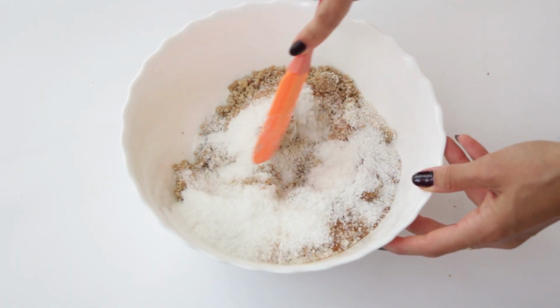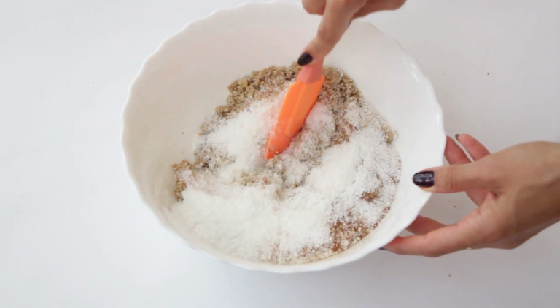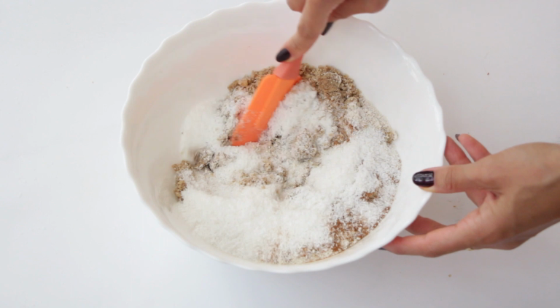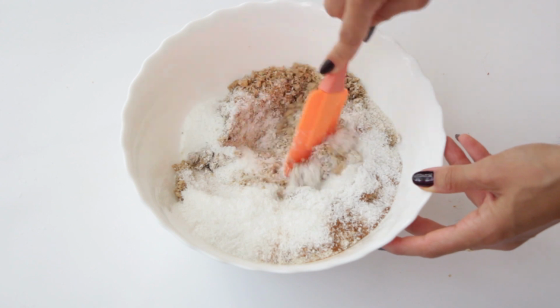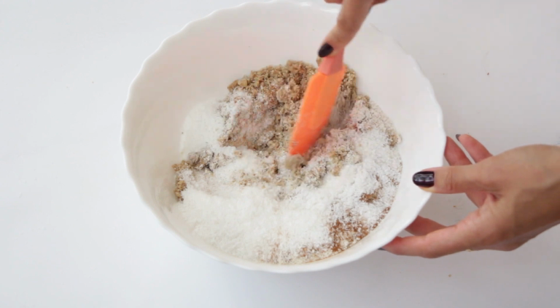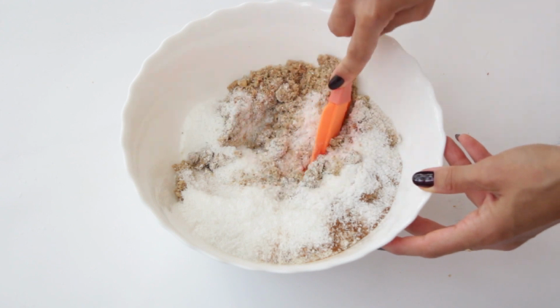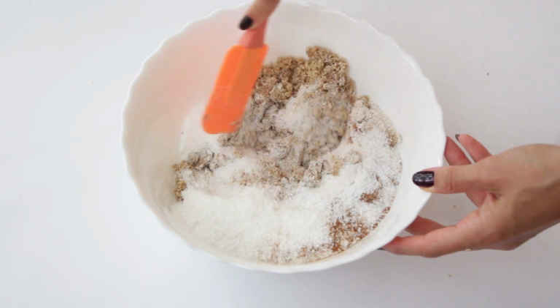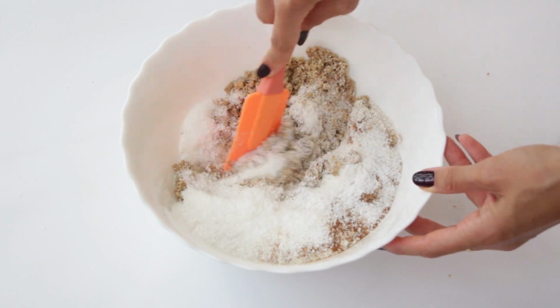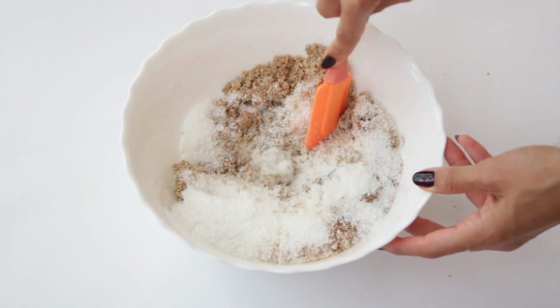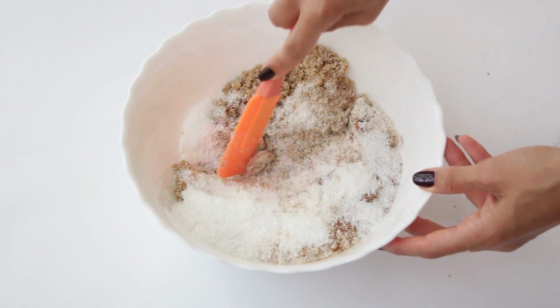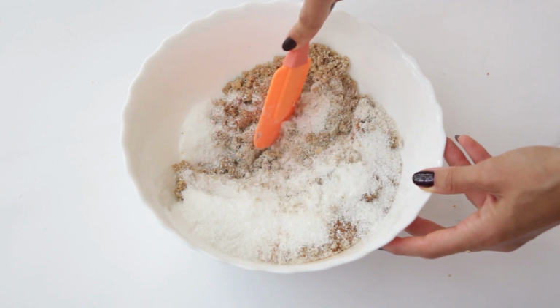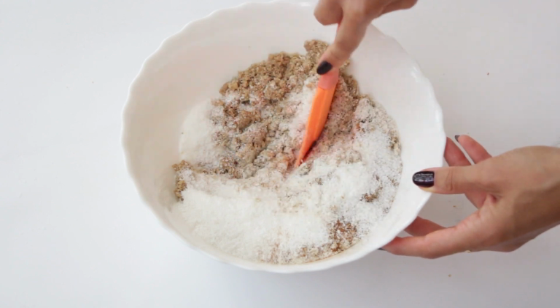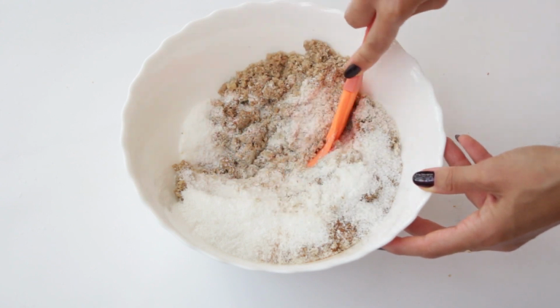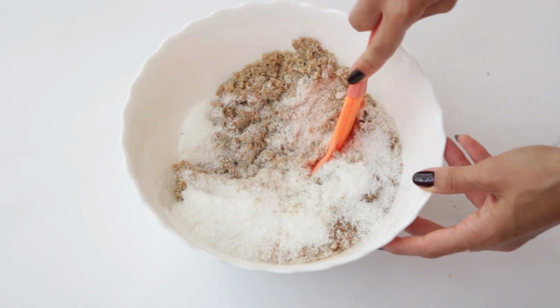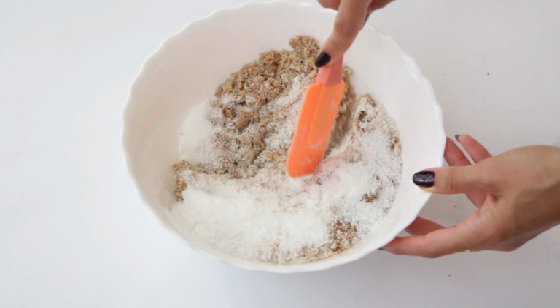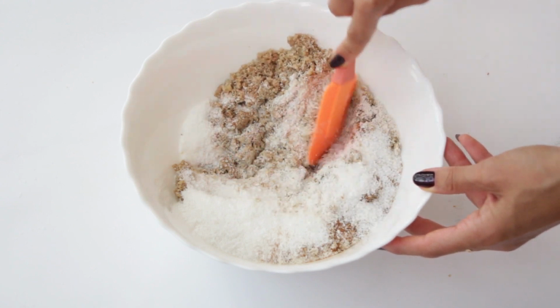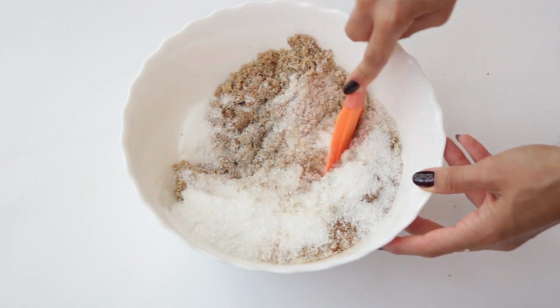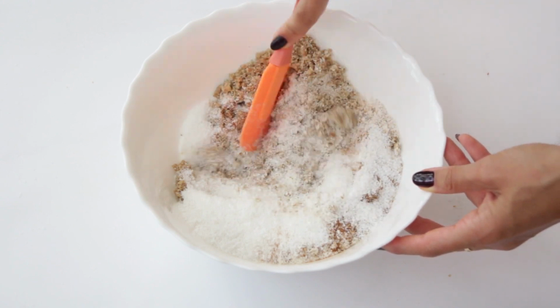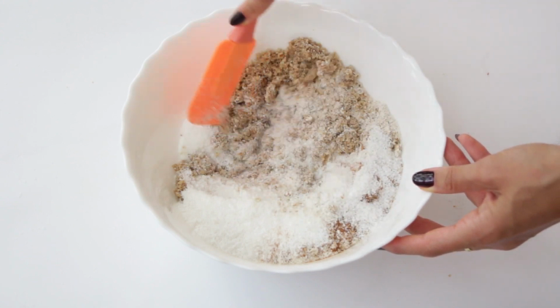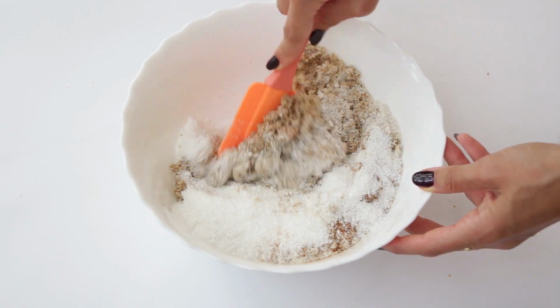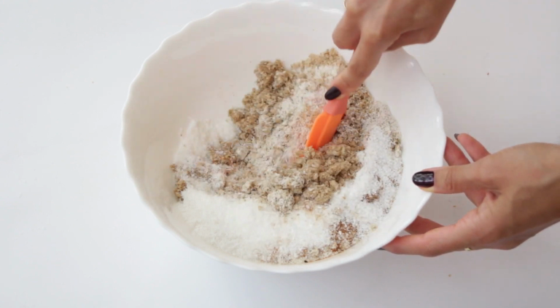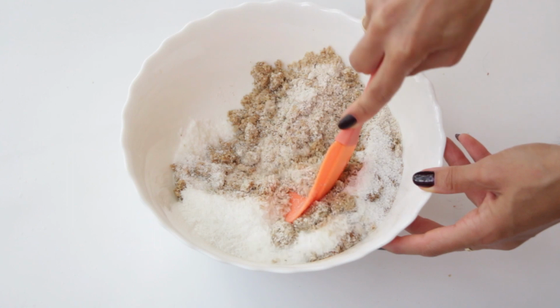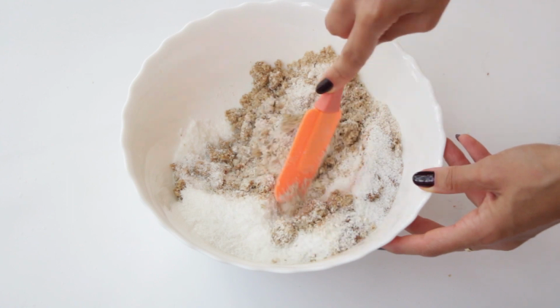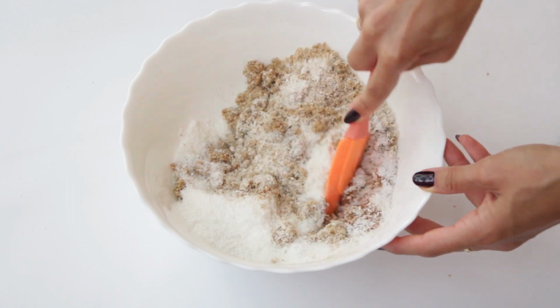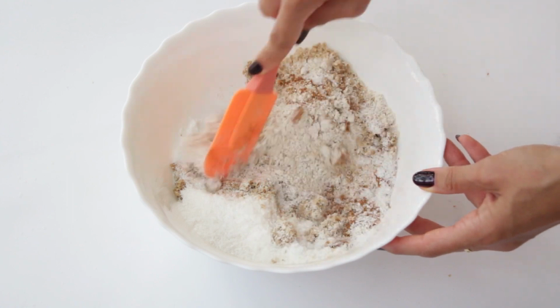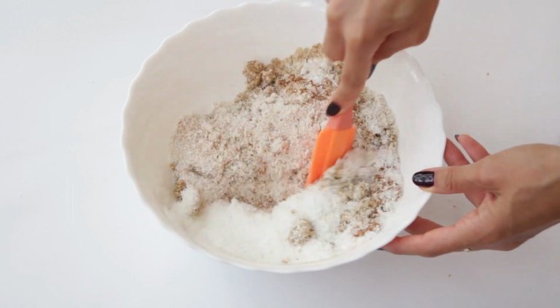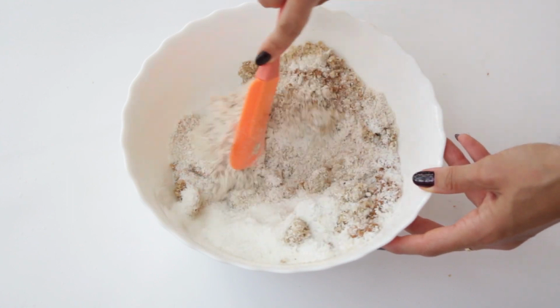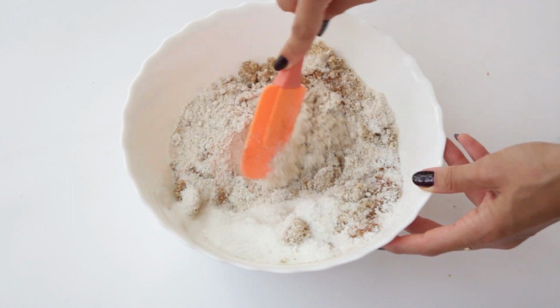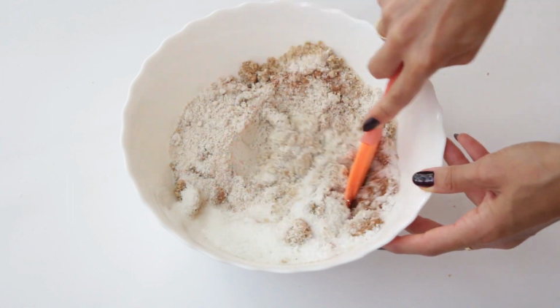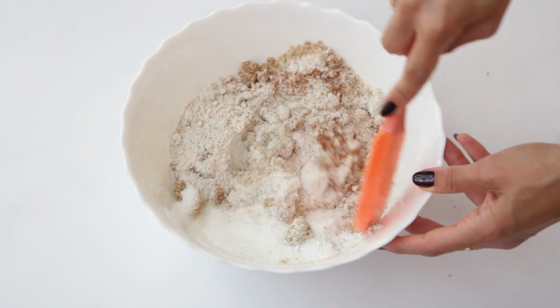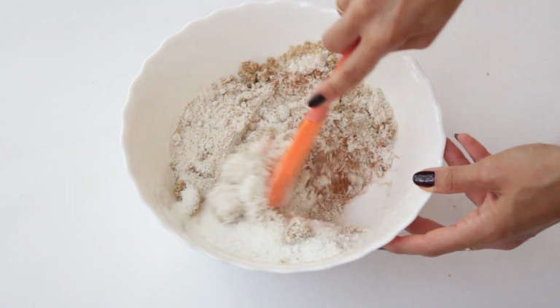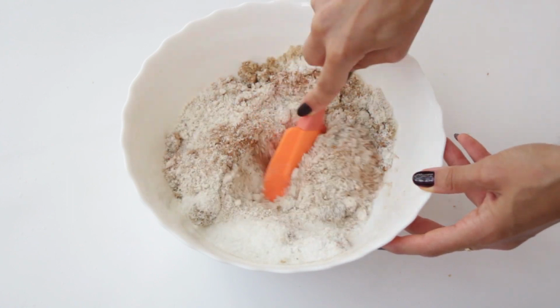This is it for the dry ingredients. Make sure you mix them well using a spatula or even your hands to break up any clumps from the walnuts.